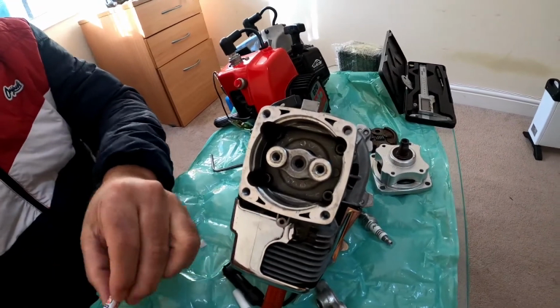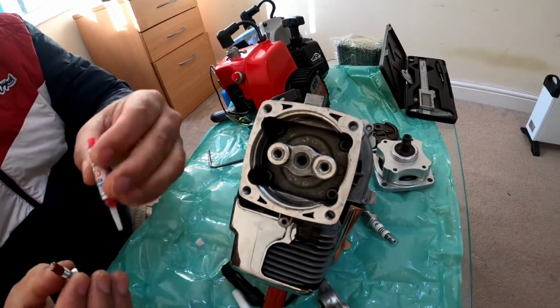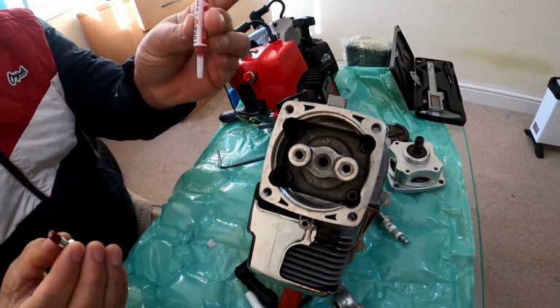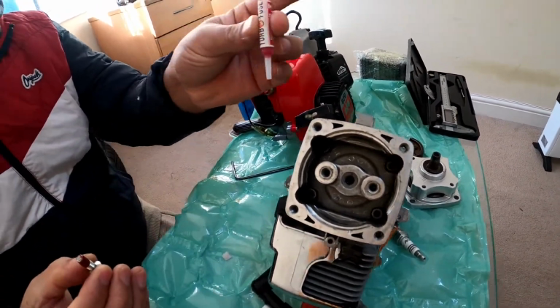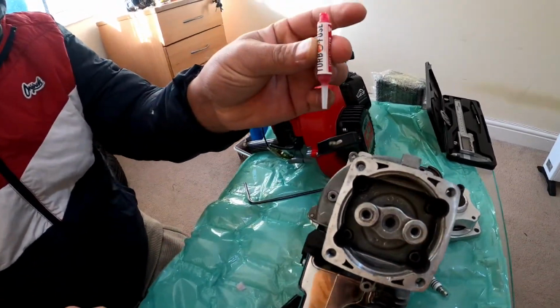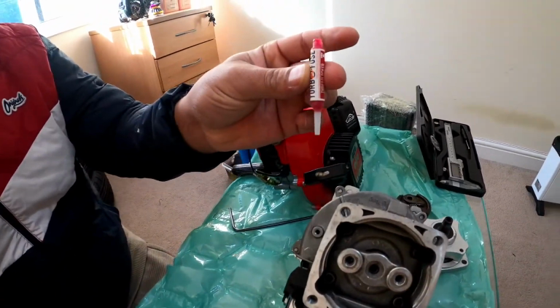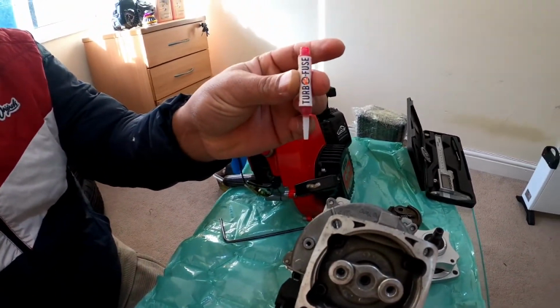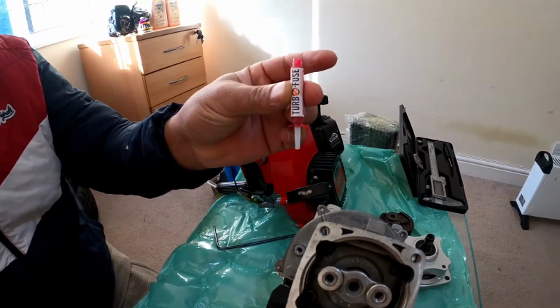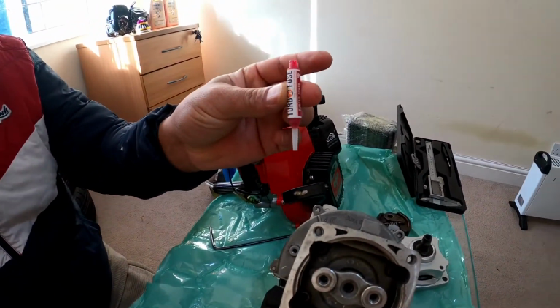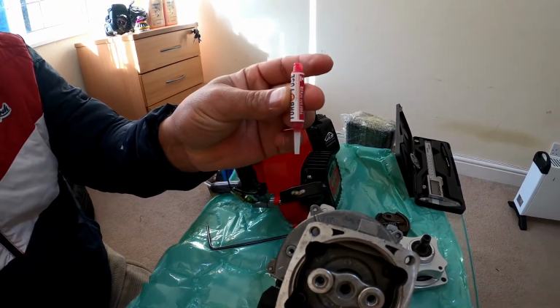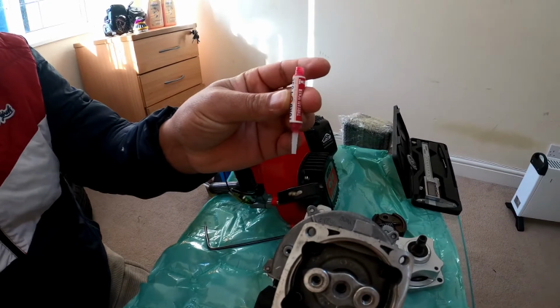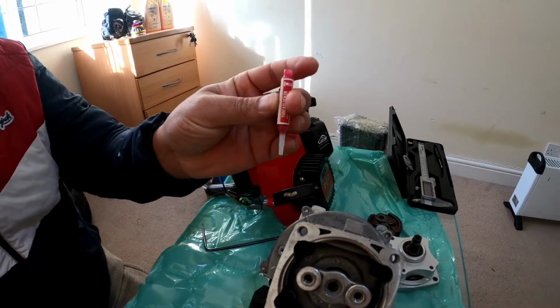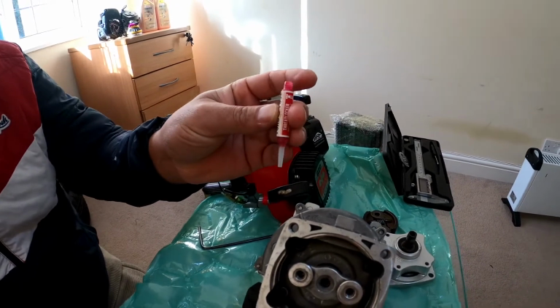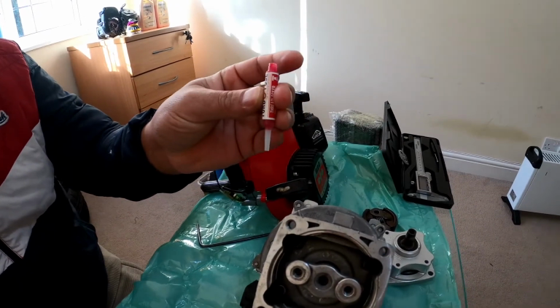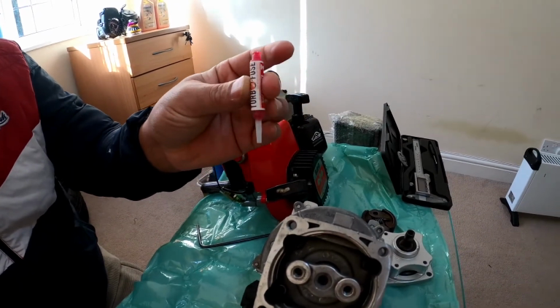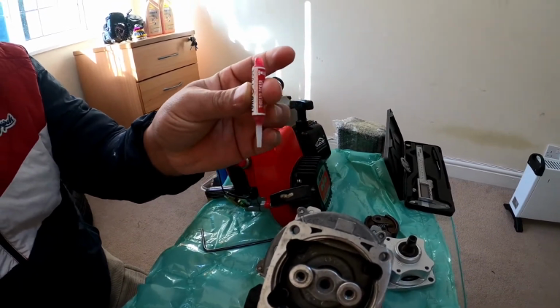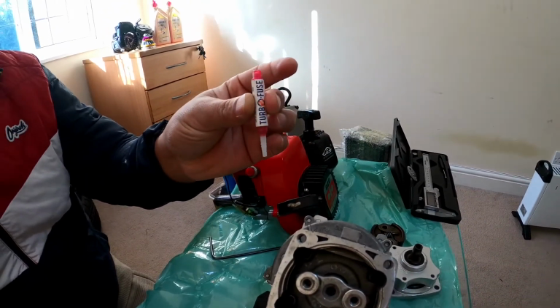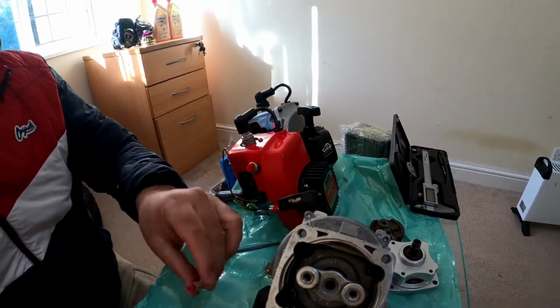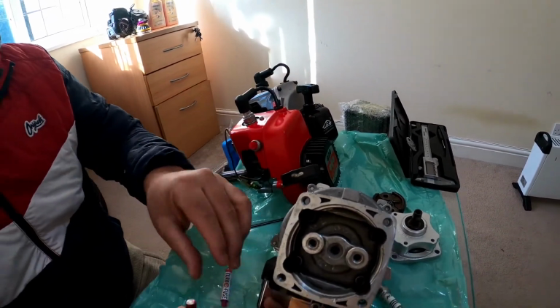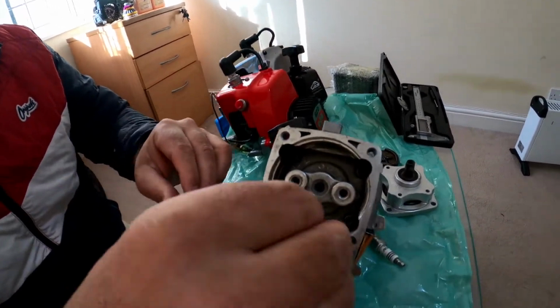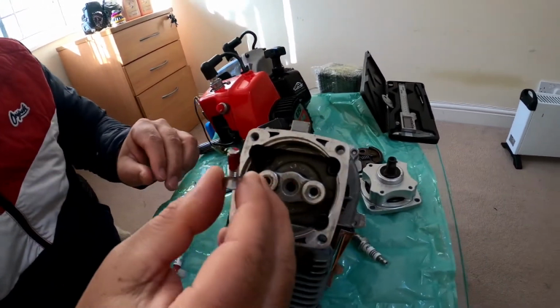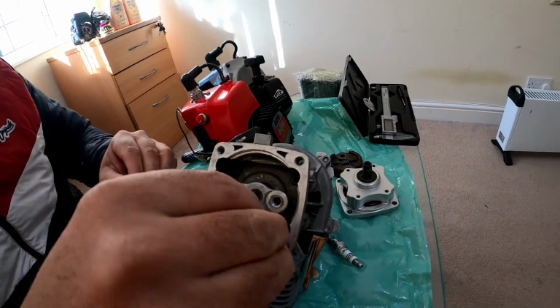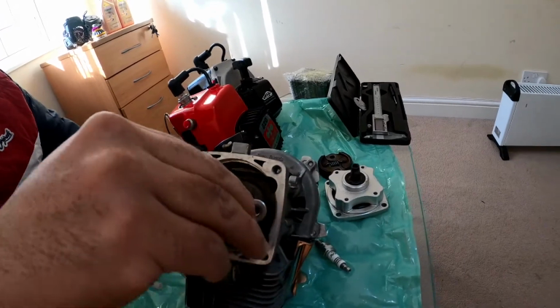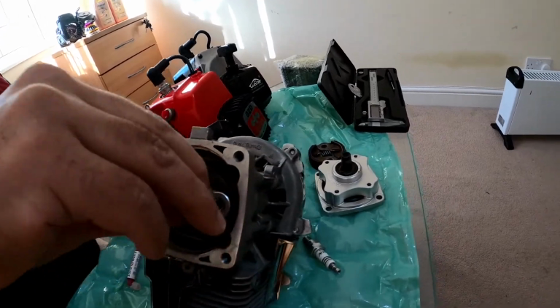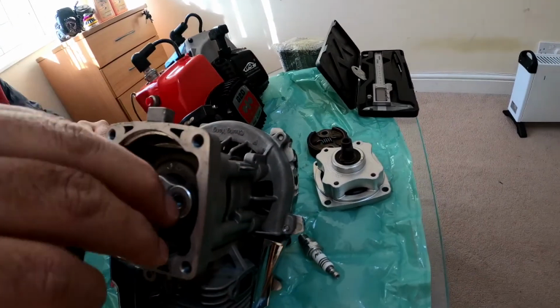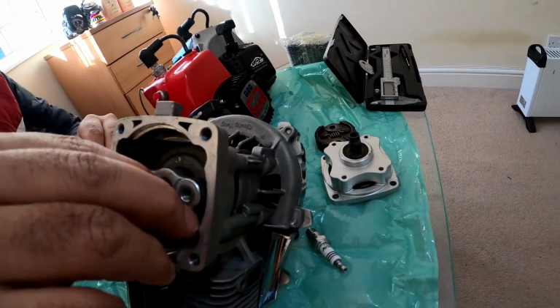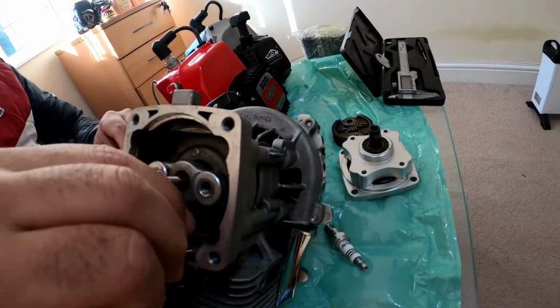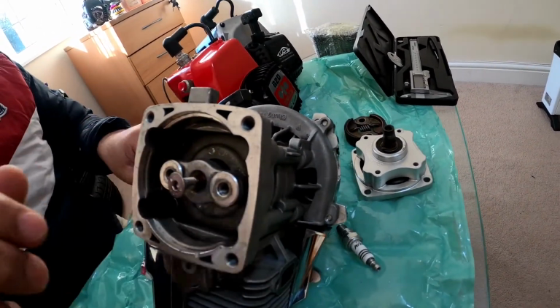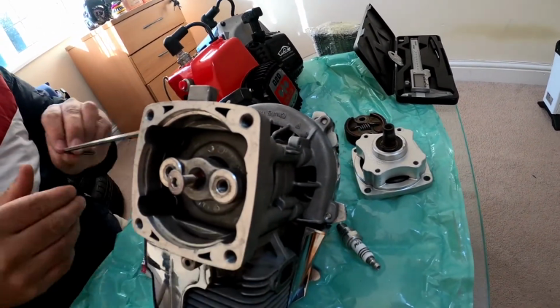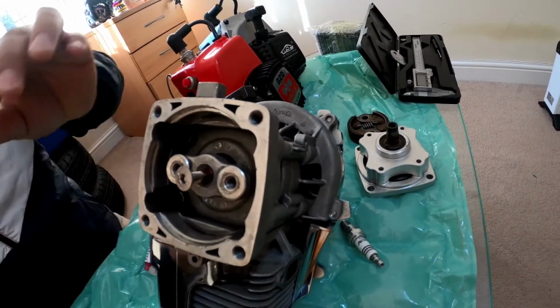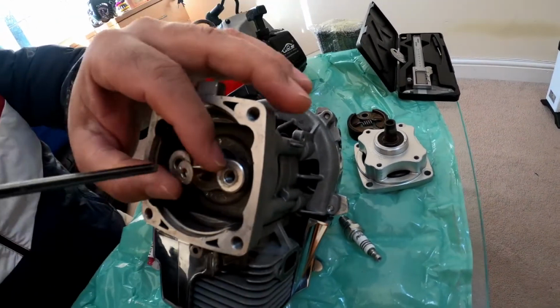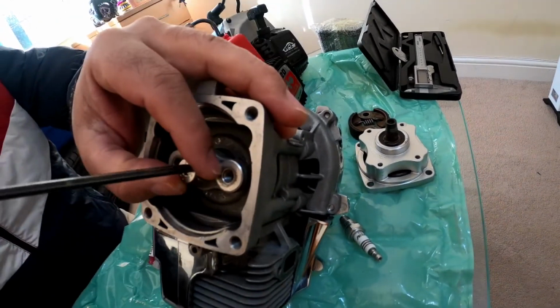I properly insert and tighten it — one, two — now it is tightly coupled.